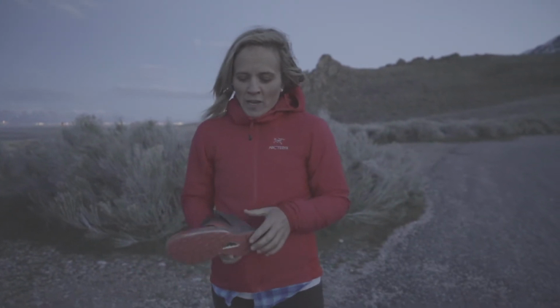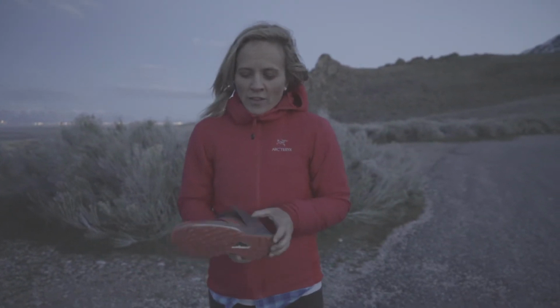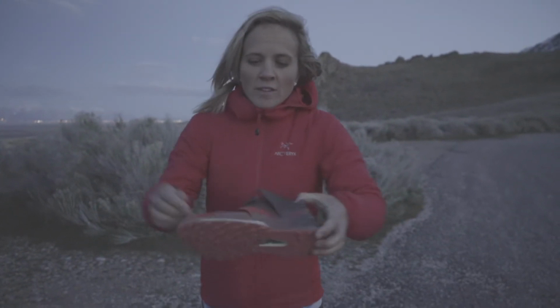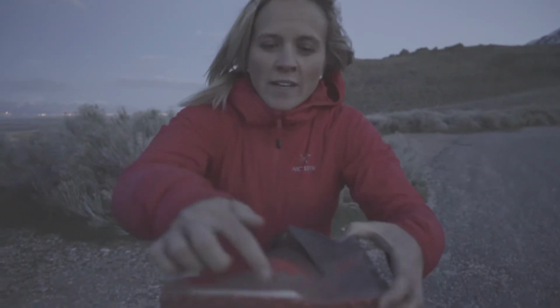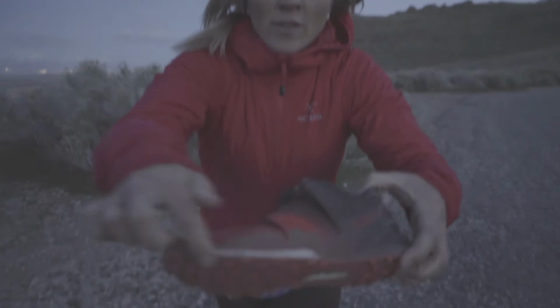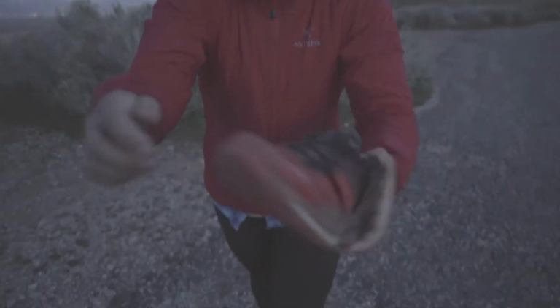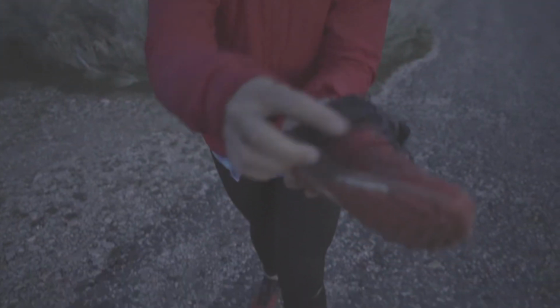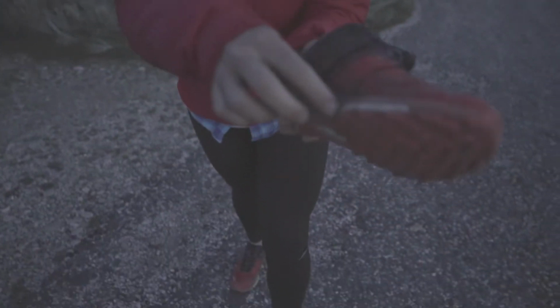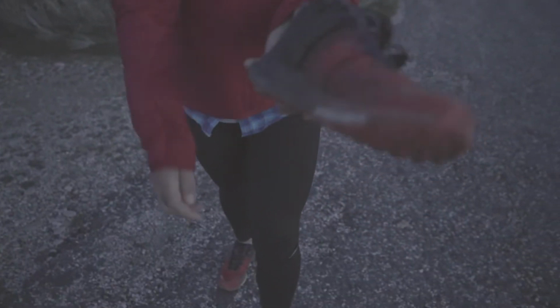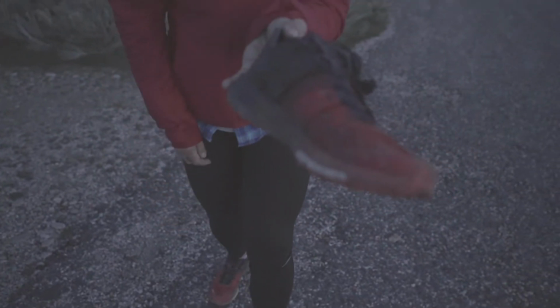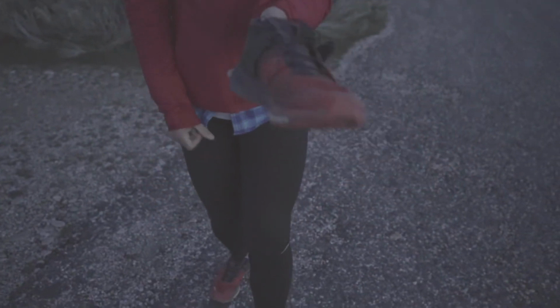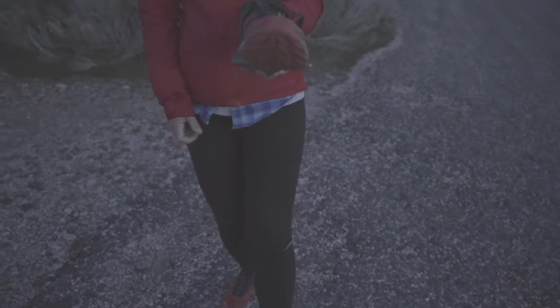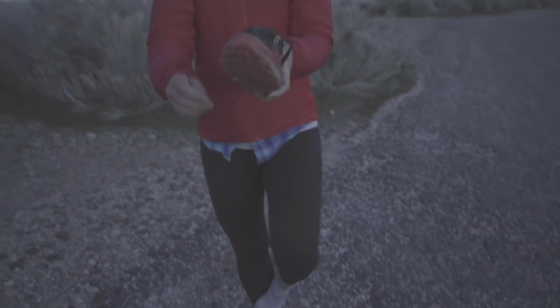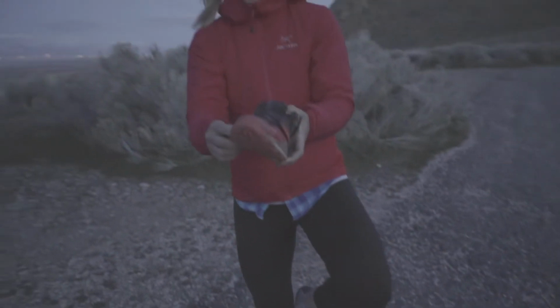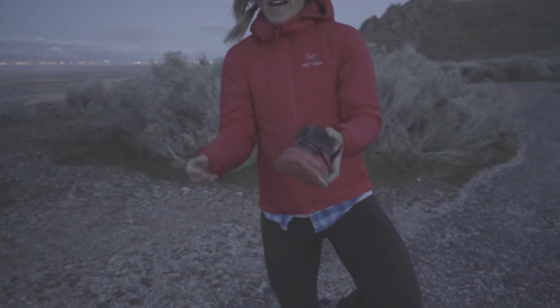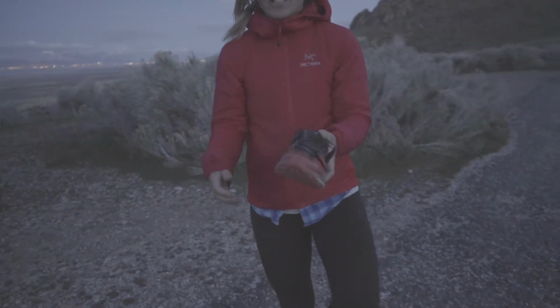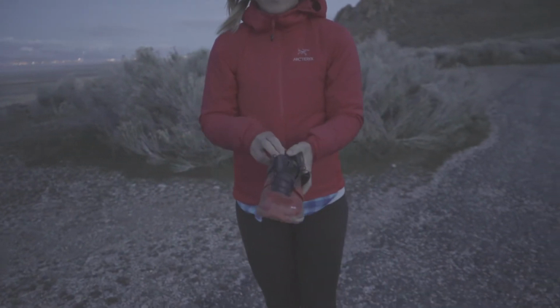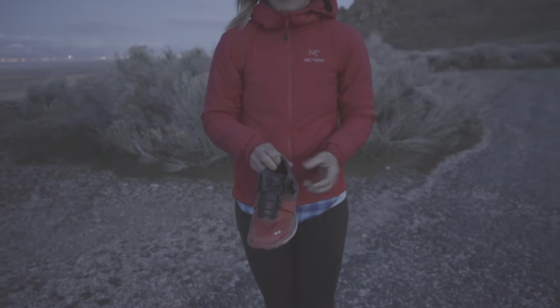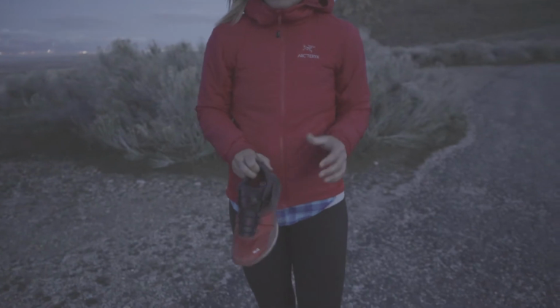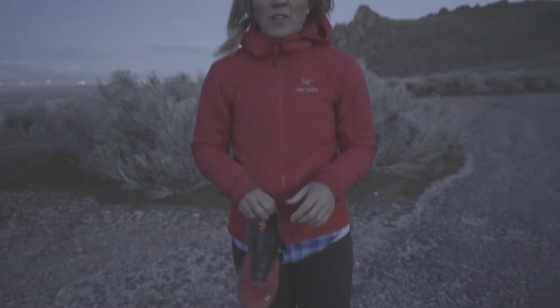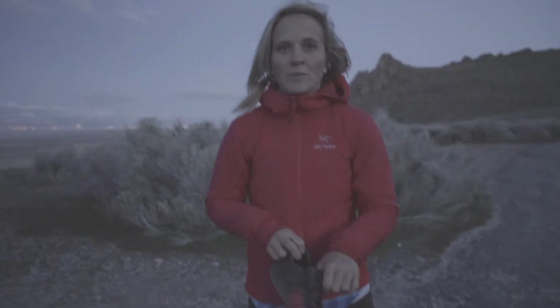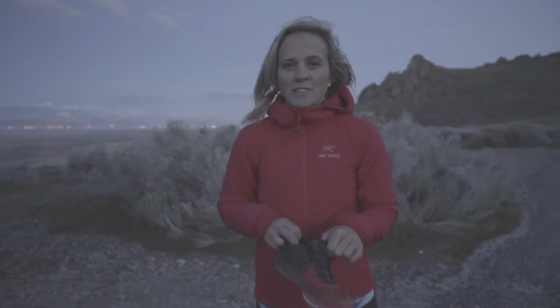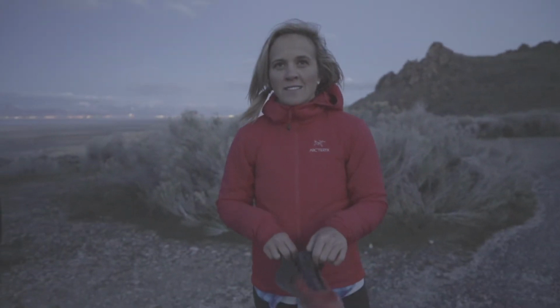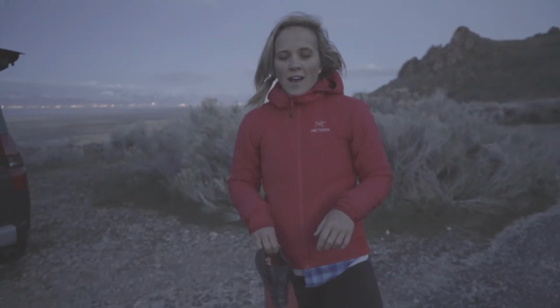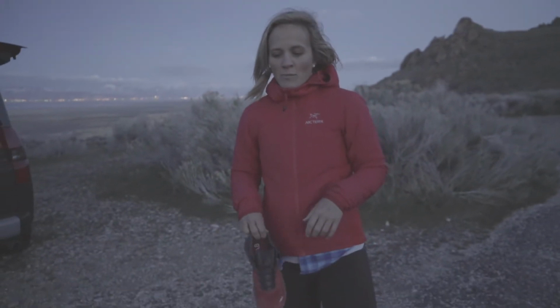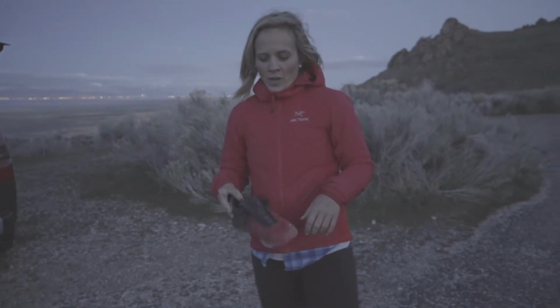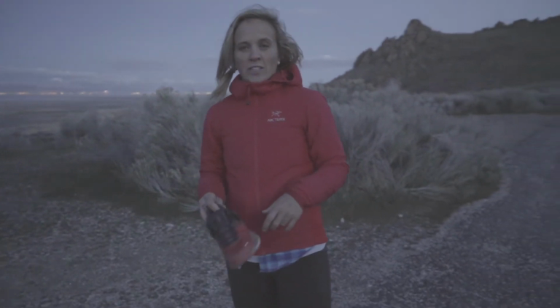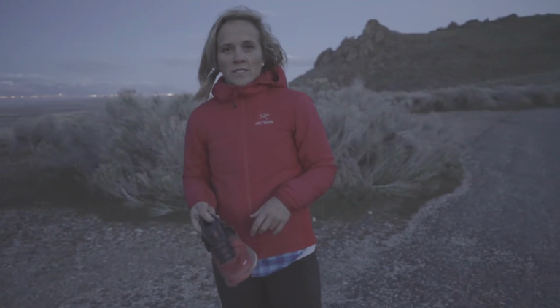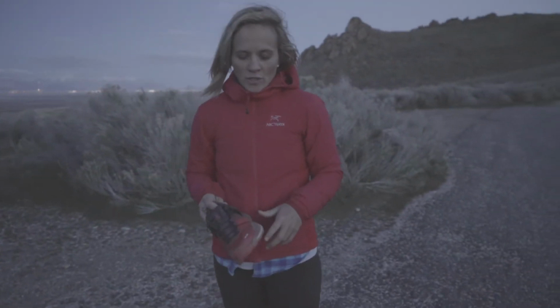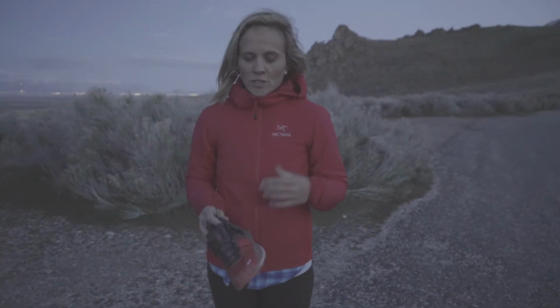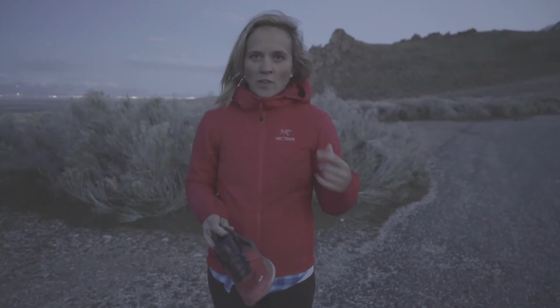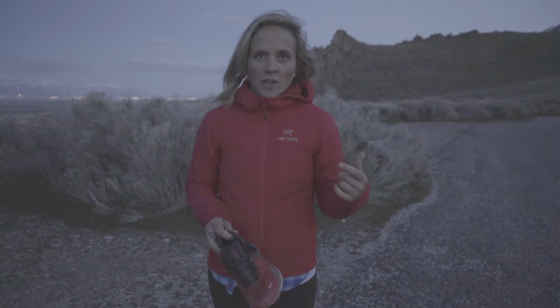Another thing you can see right in here — this white thing — it's called Energy Saver. It's not going to pack out and it's going to give you a little bit more oomph, a little more responsiveness on longer distances. So this shoe can just go and go and go.